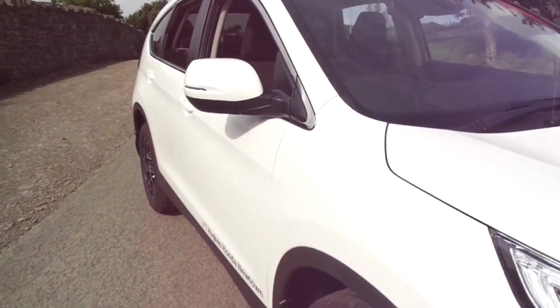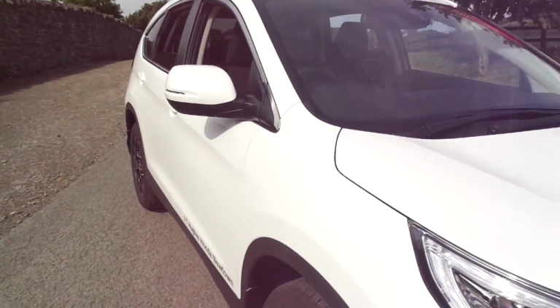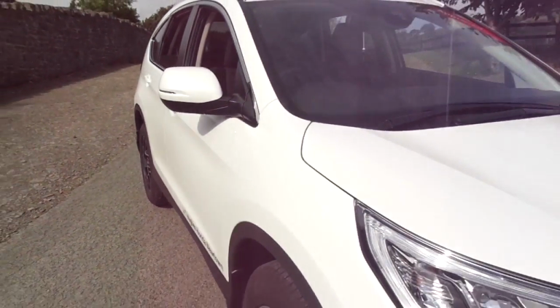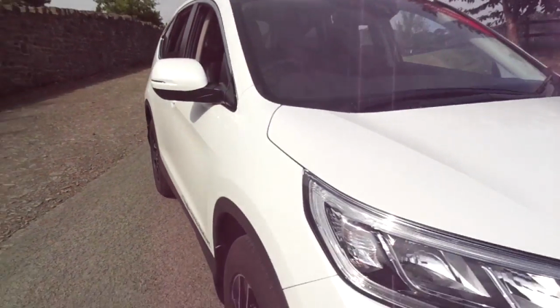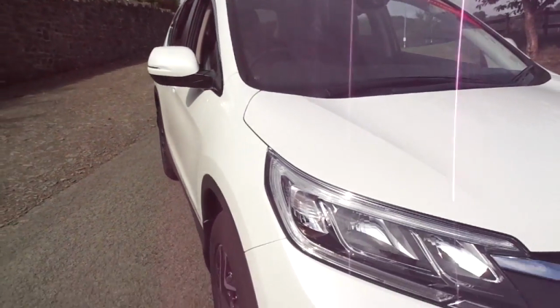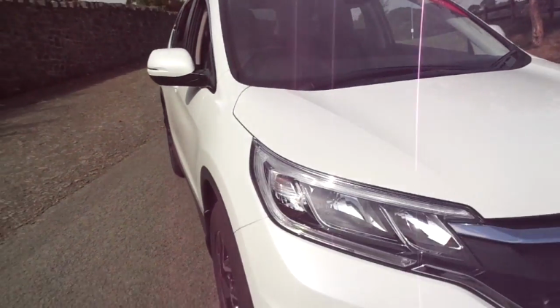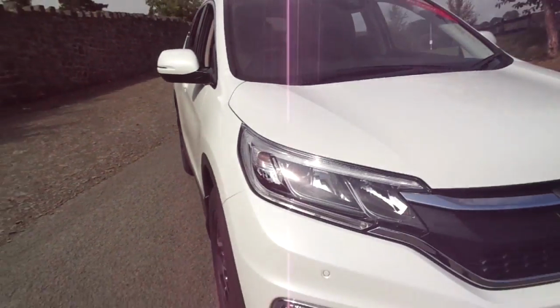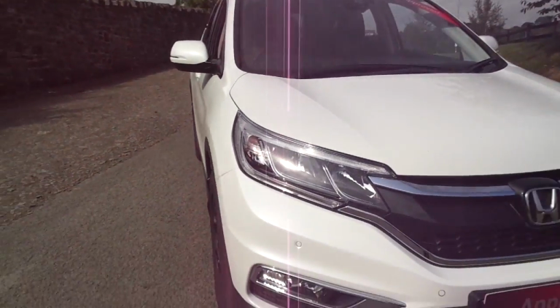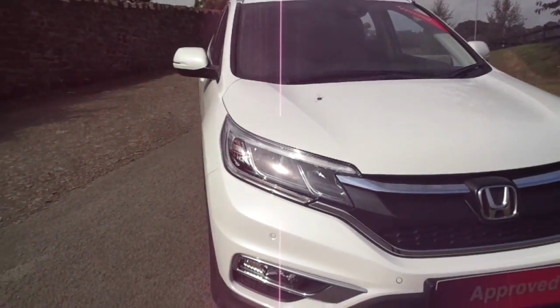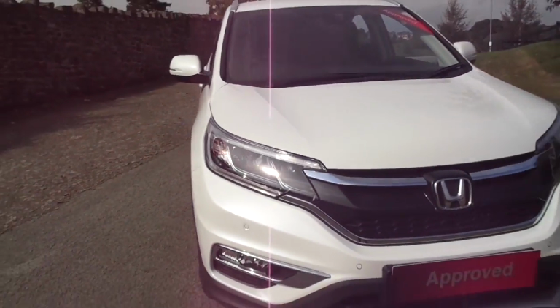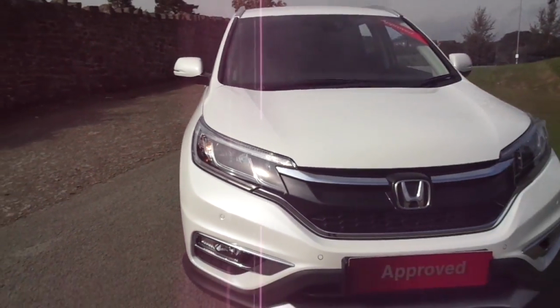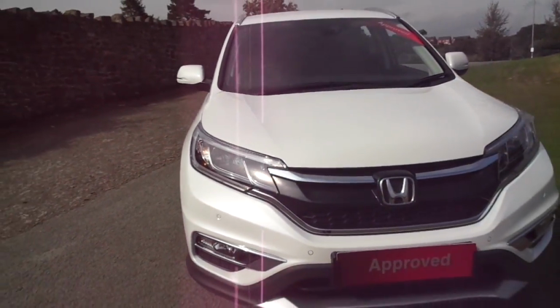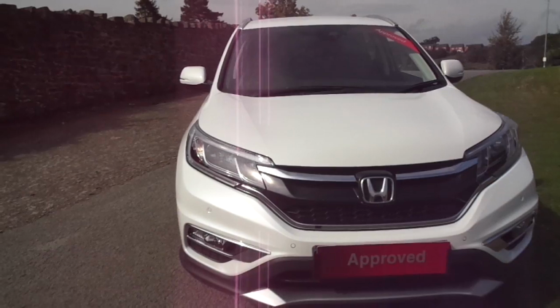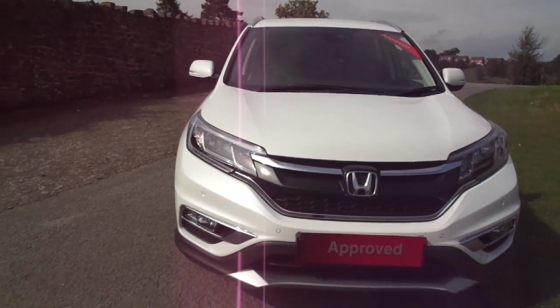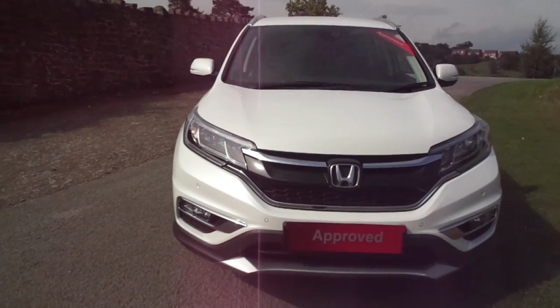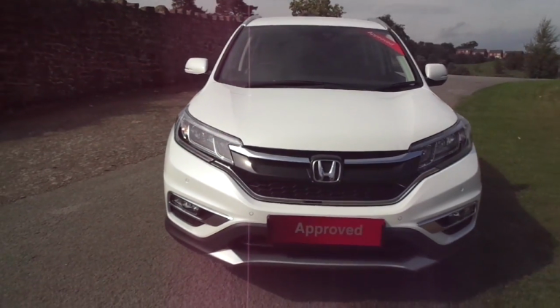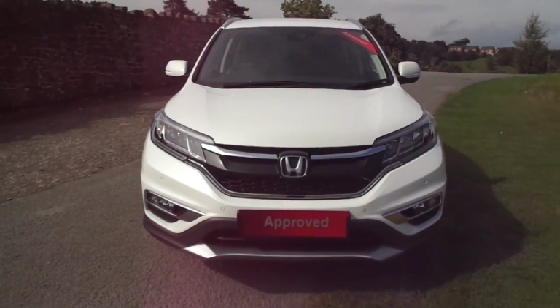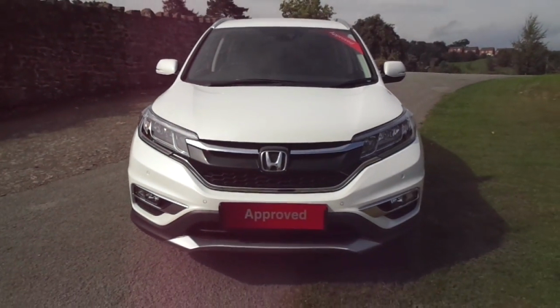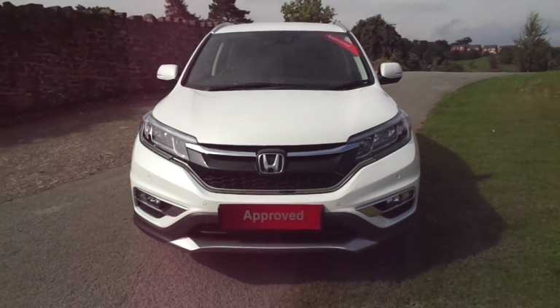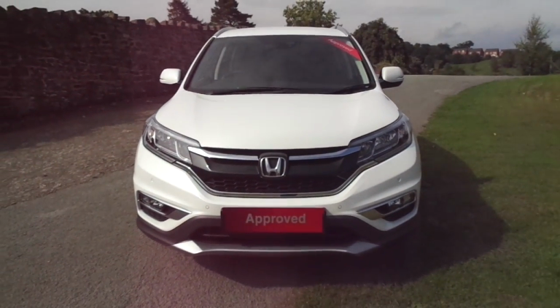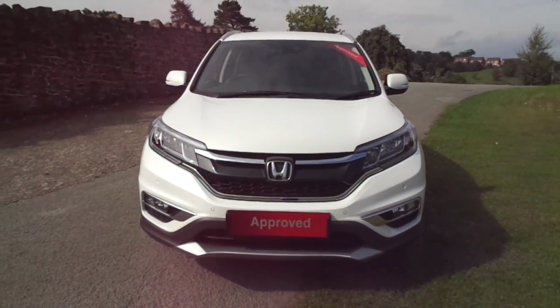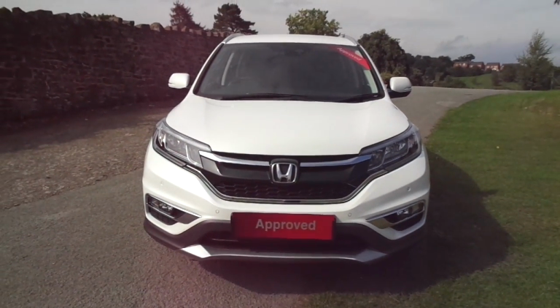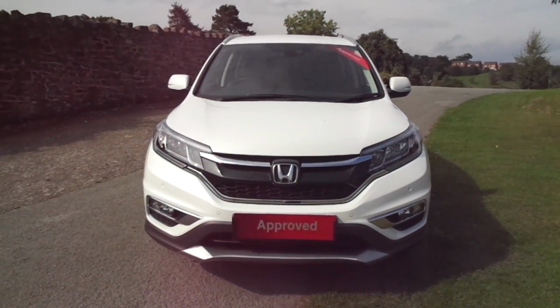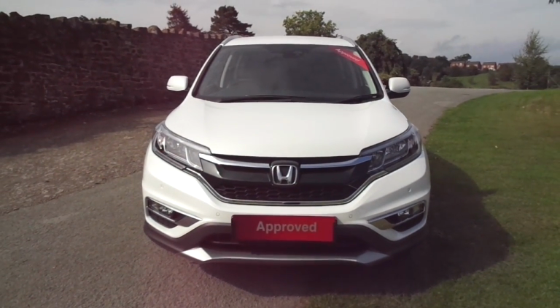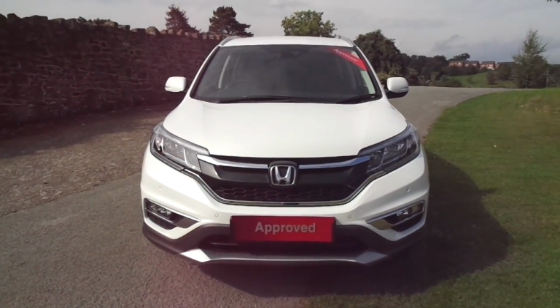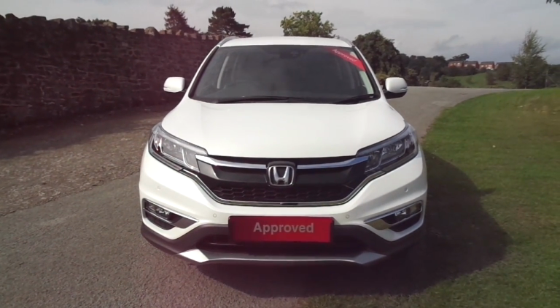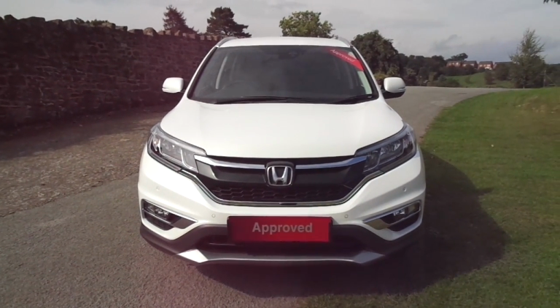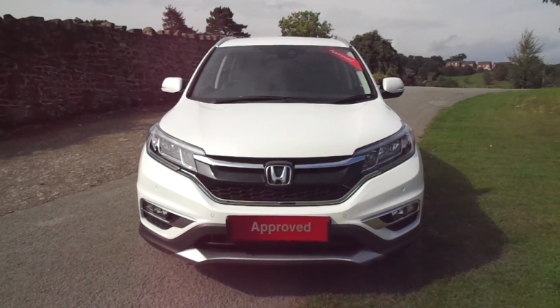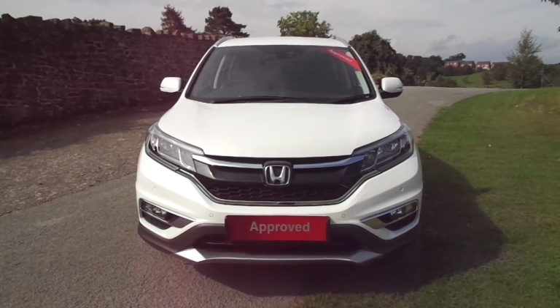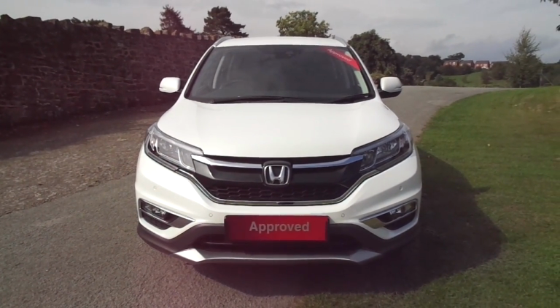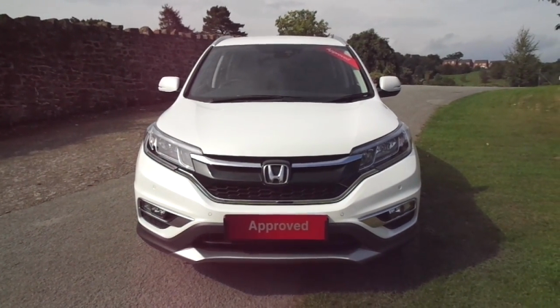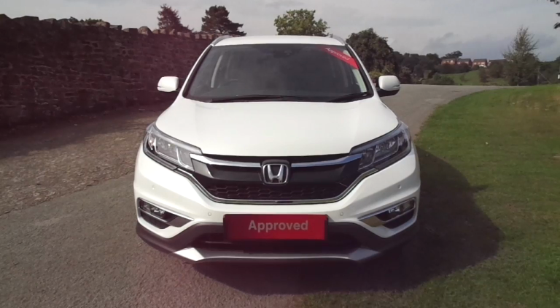That's the 2016 66-plate Honda CR-V SE Plus. For more information, please contact JT Hughes Honda in Newtown.